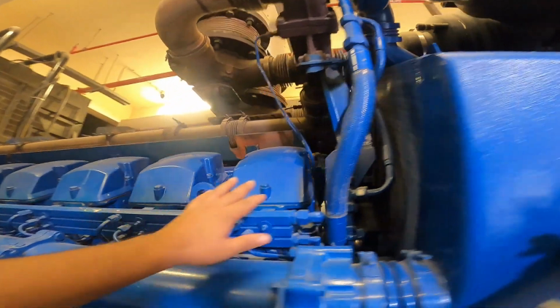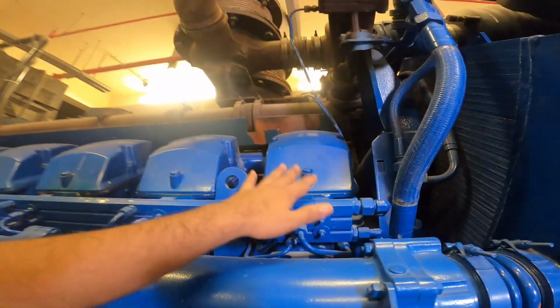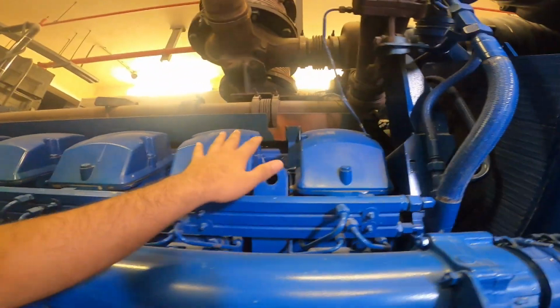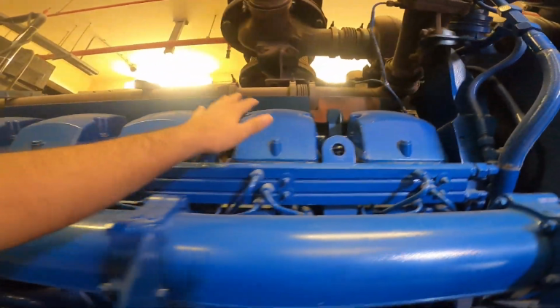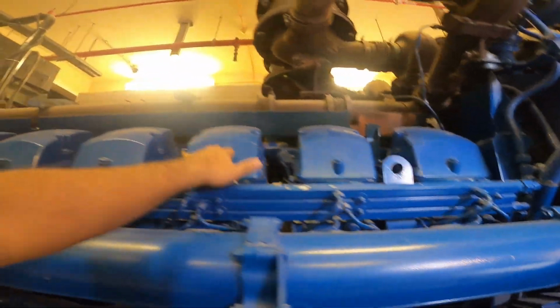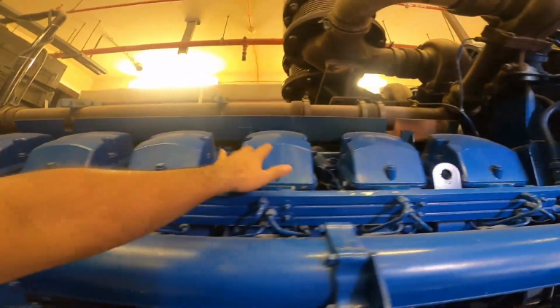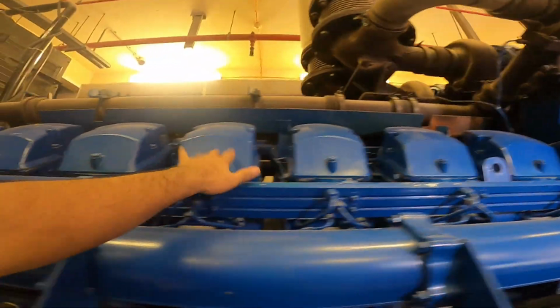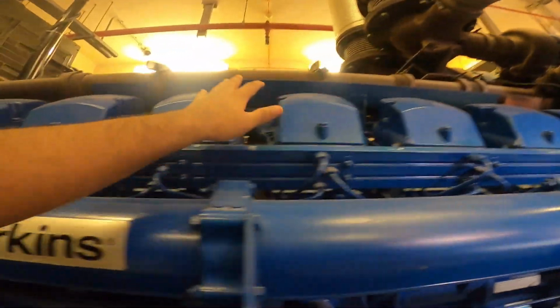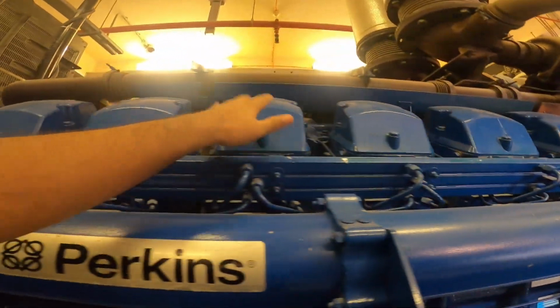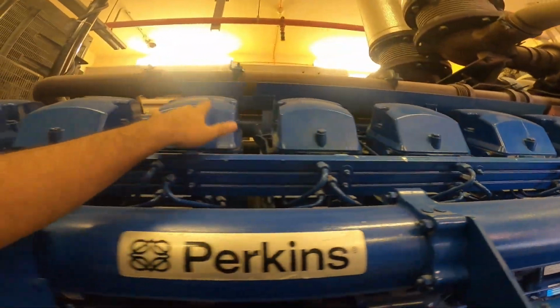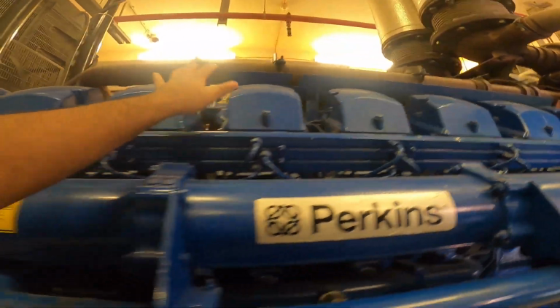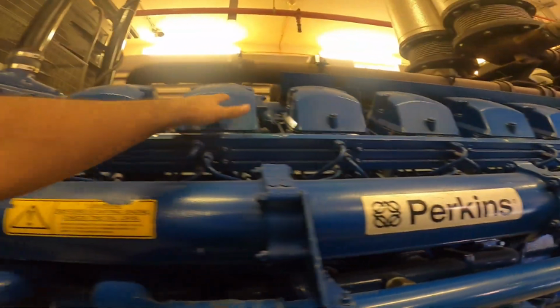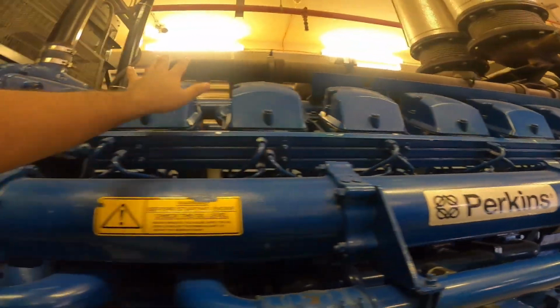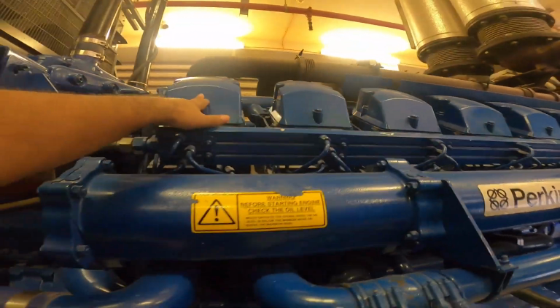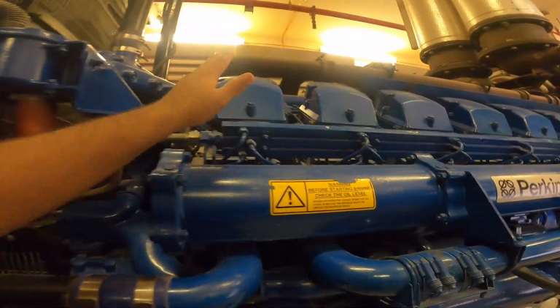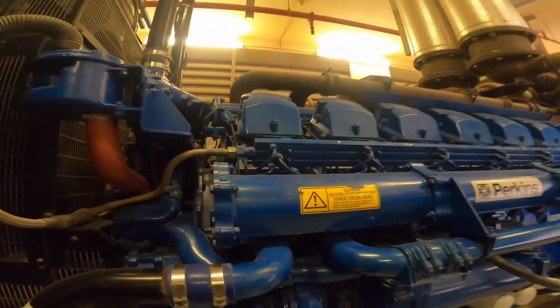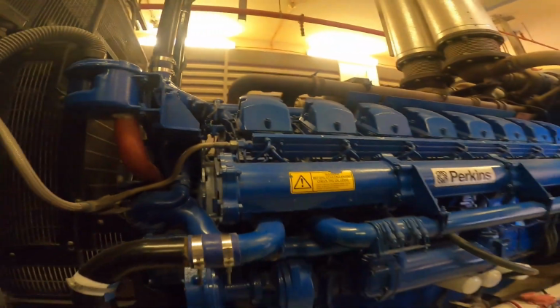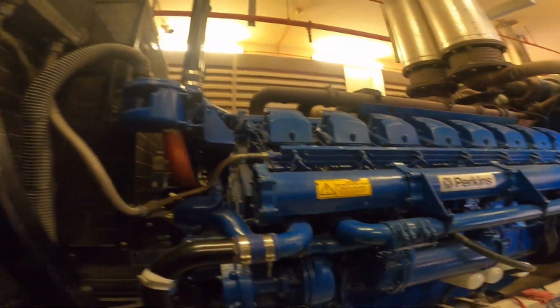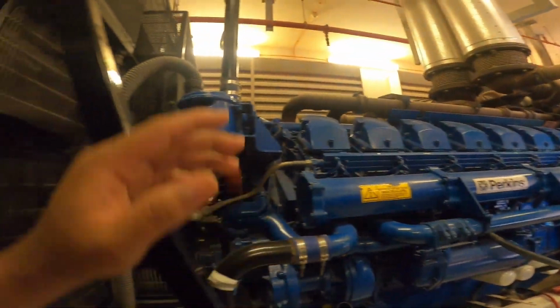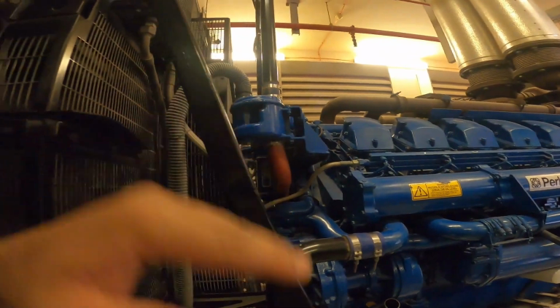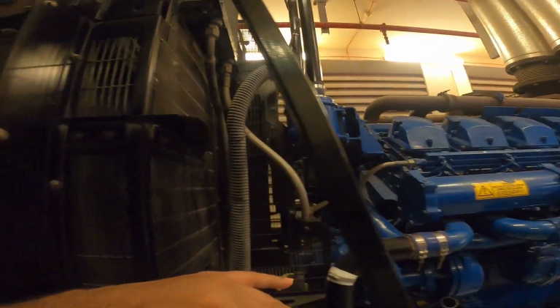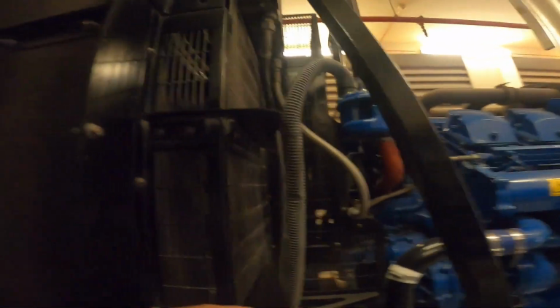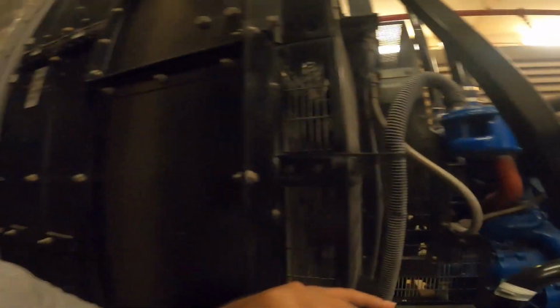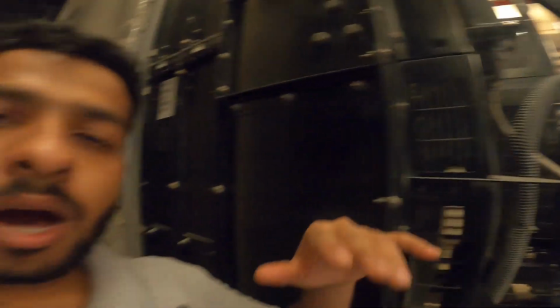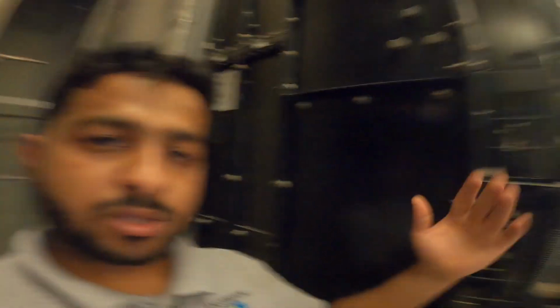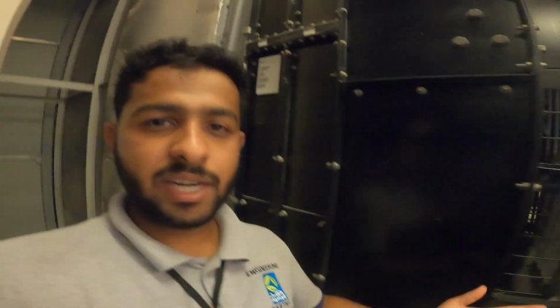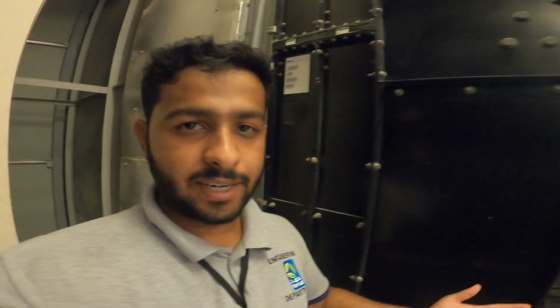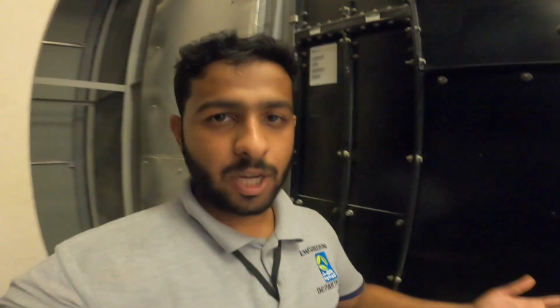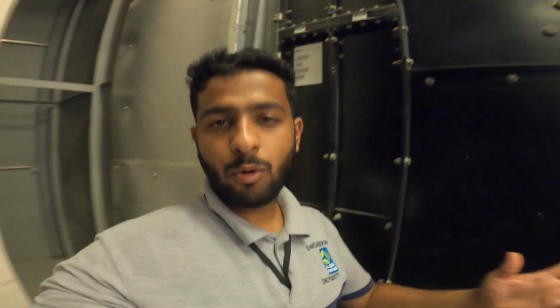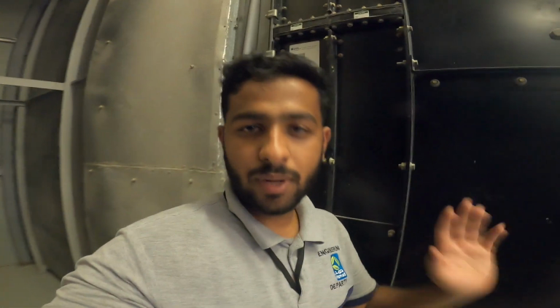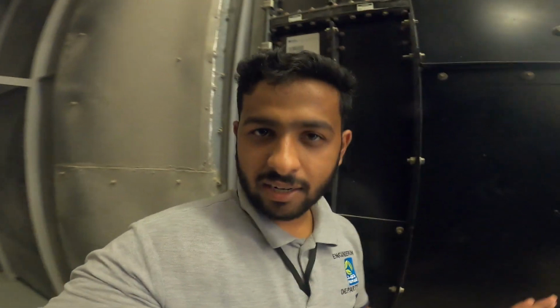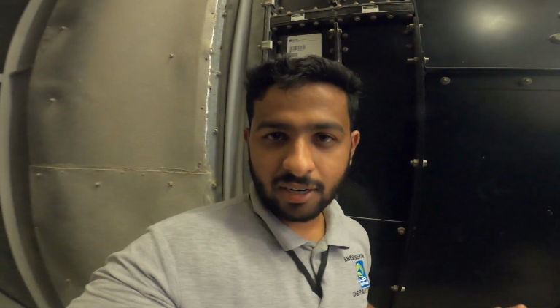One, two, three, four, five, six, seven, eight. This is another one of the same two right sides. It is a 14-cylinder engine.